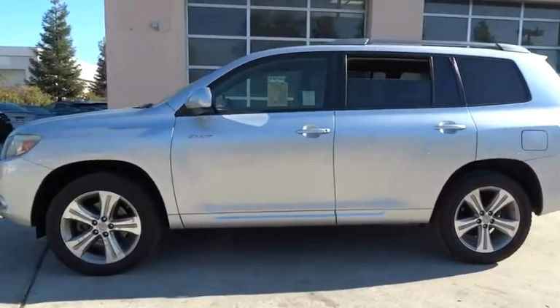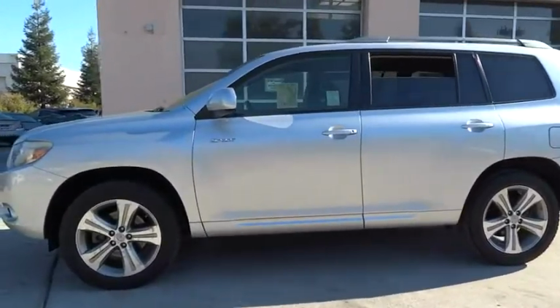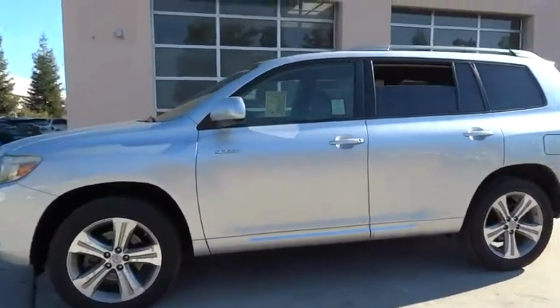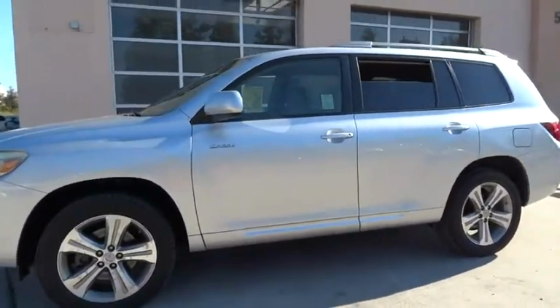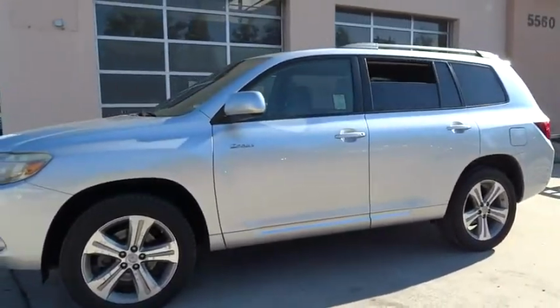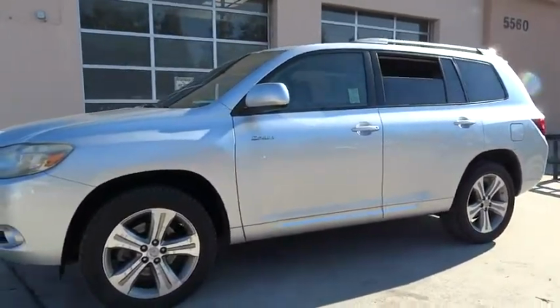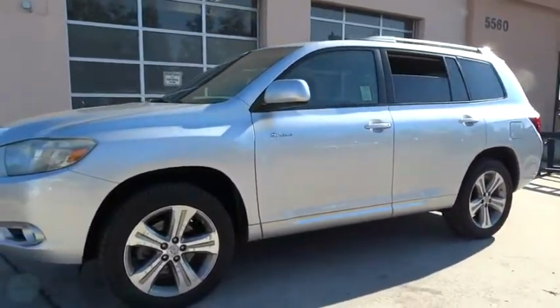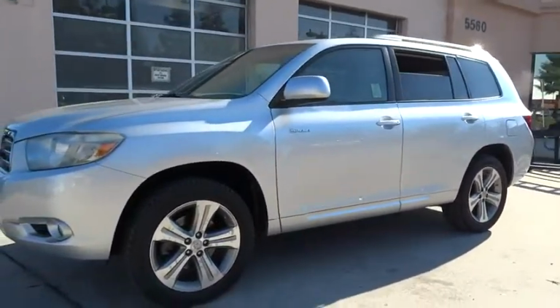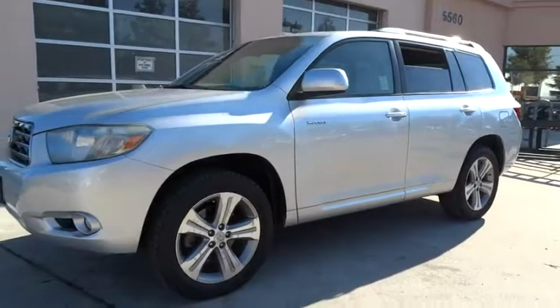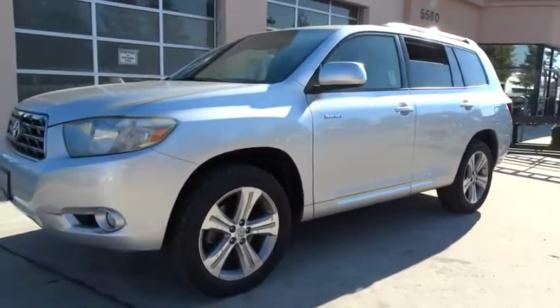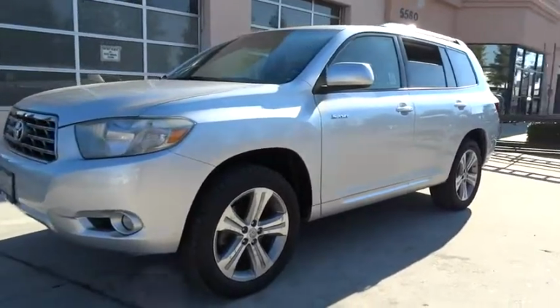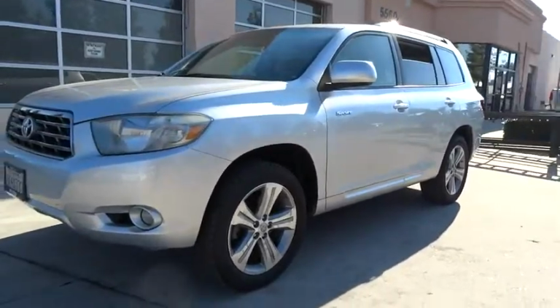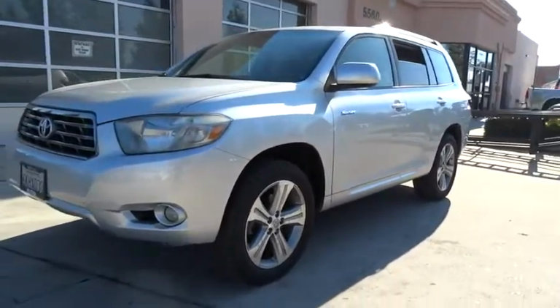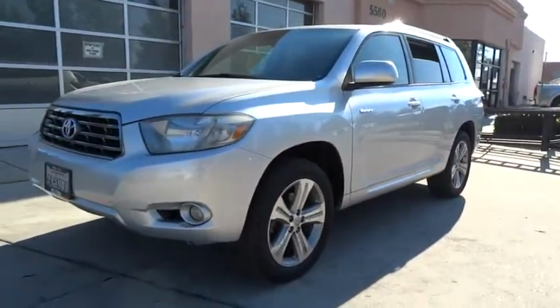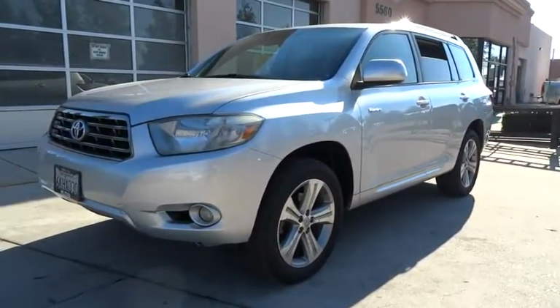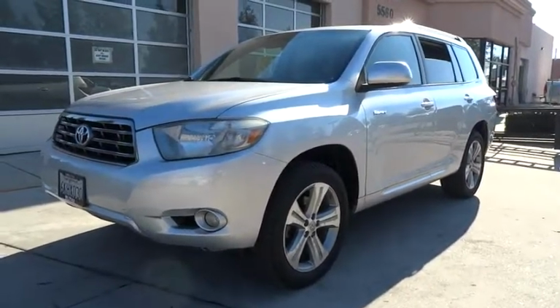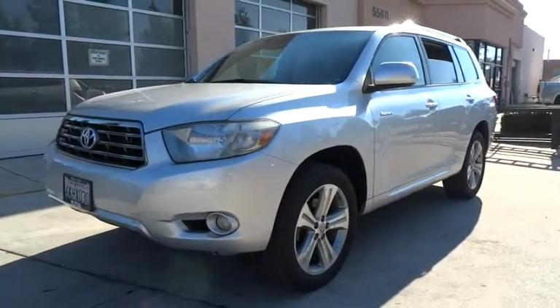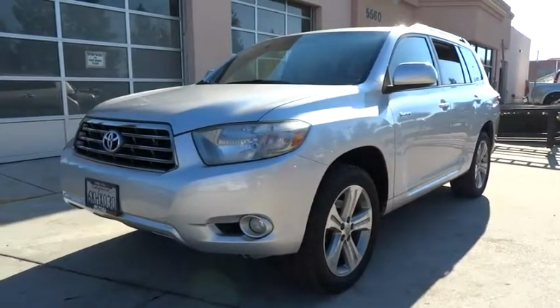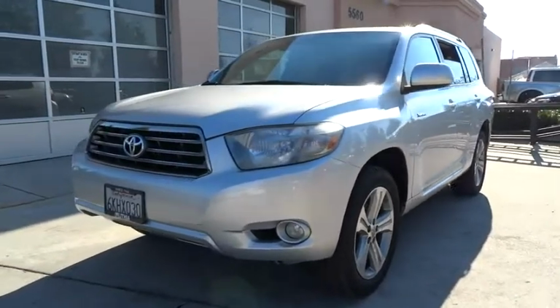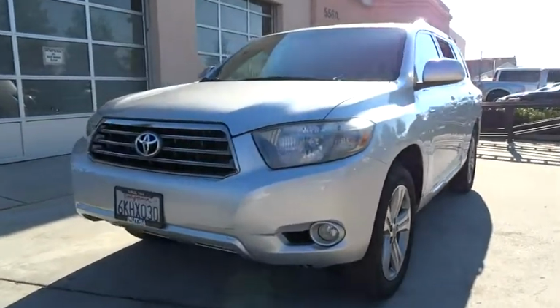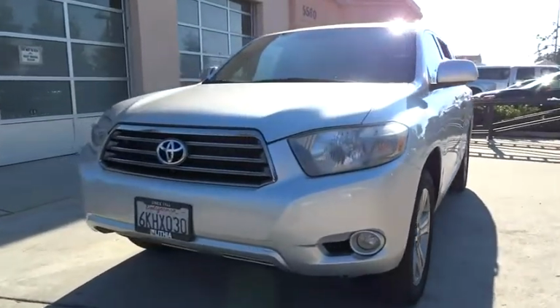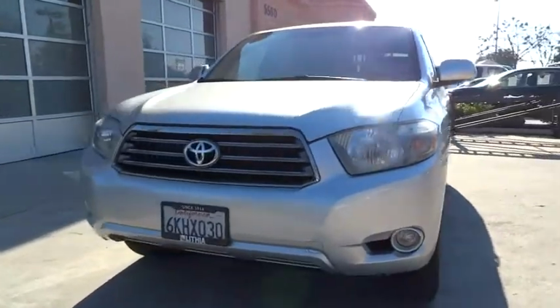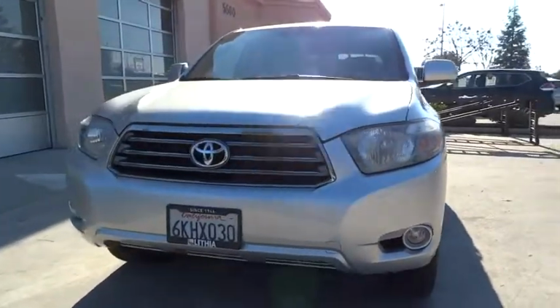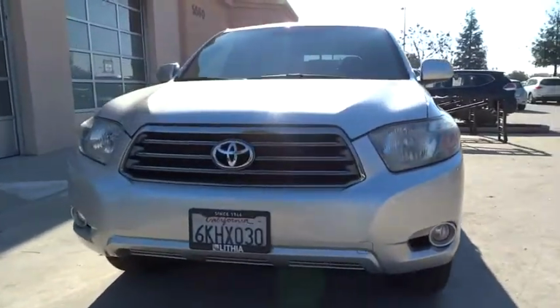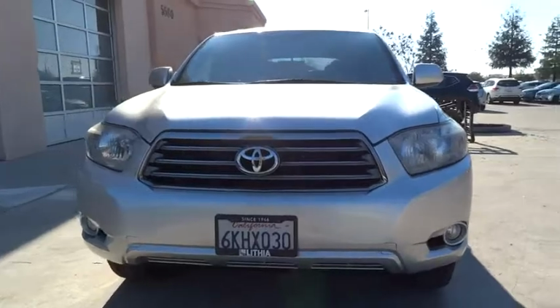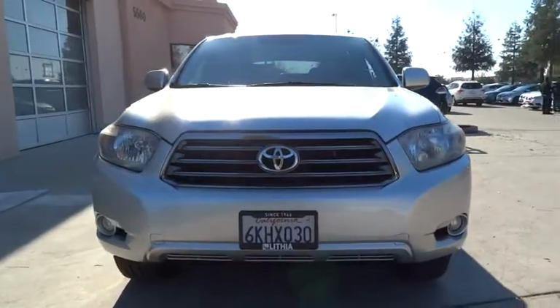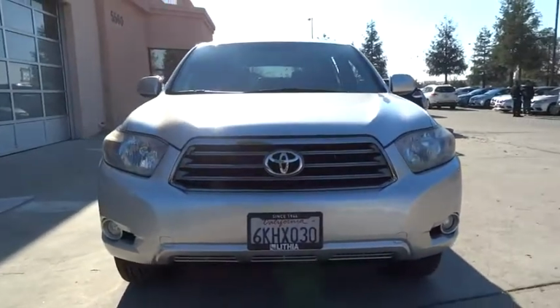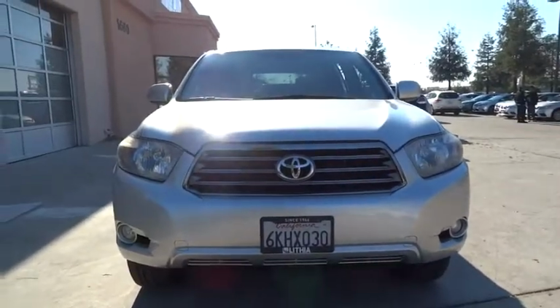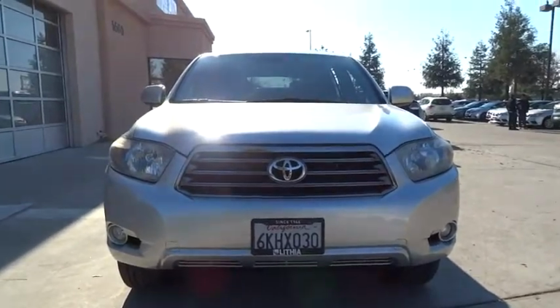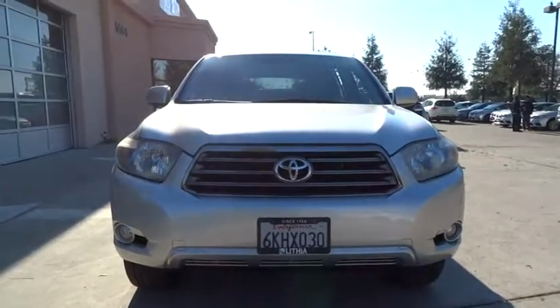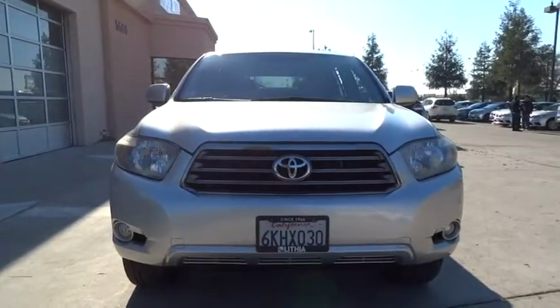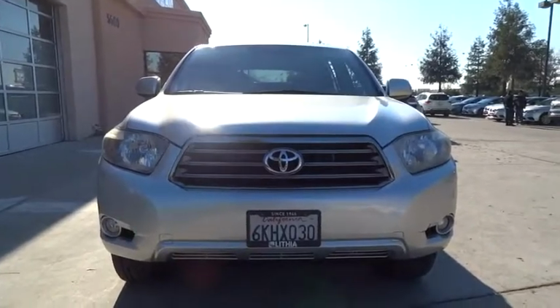Passenger airbag, MP3 player, trip computer, electronic stability control, power door locks. Drive away with a great deal on this vehicle. Call or stop in today.